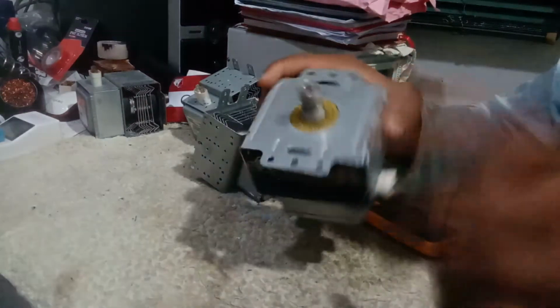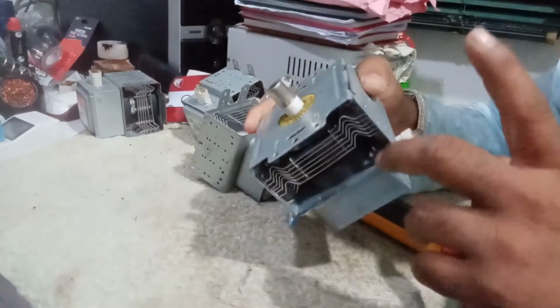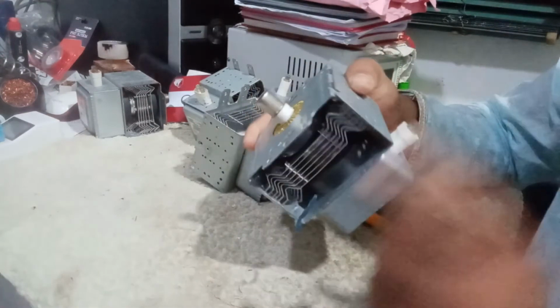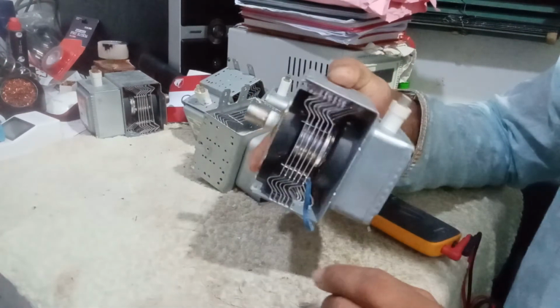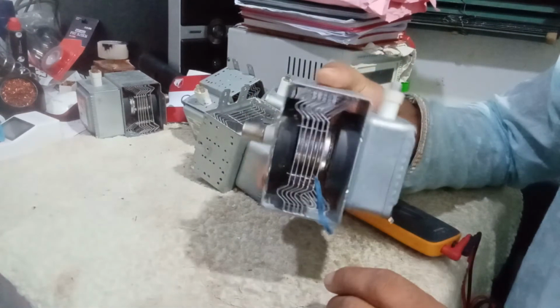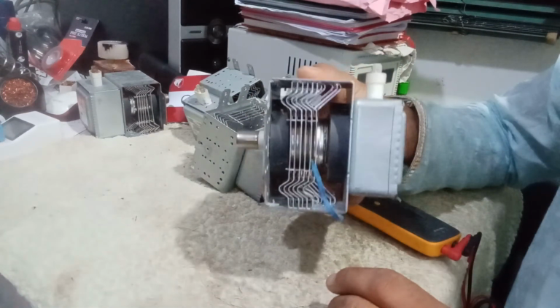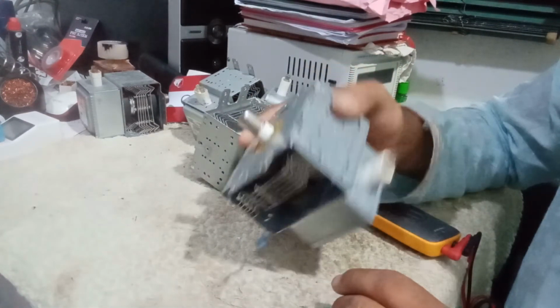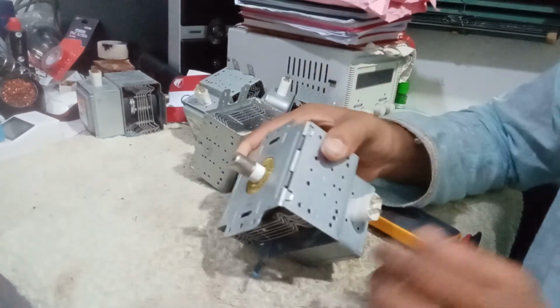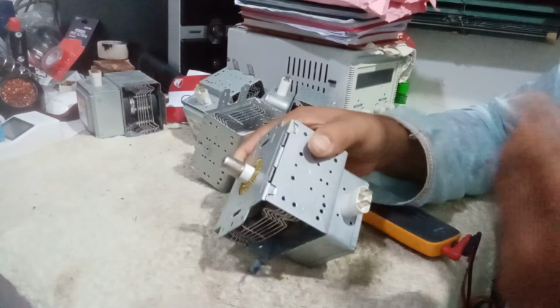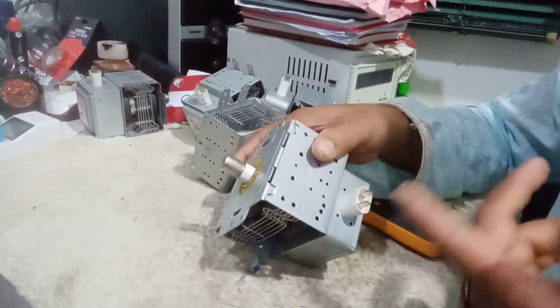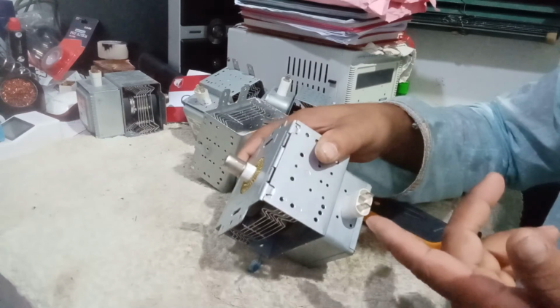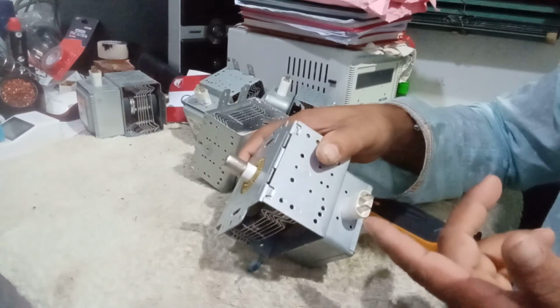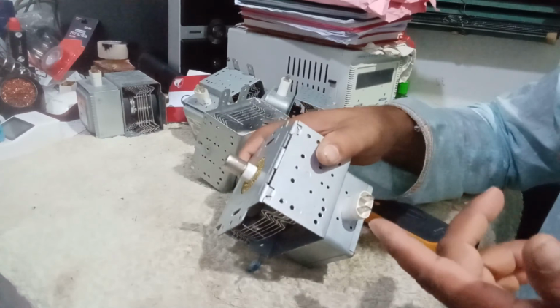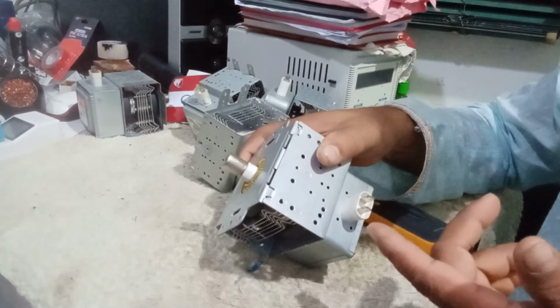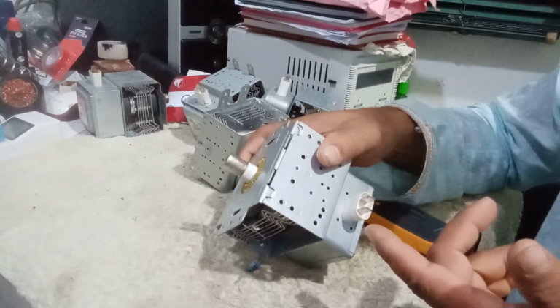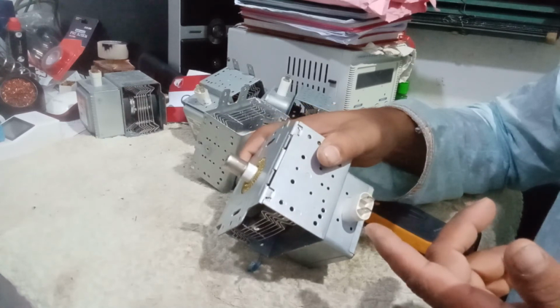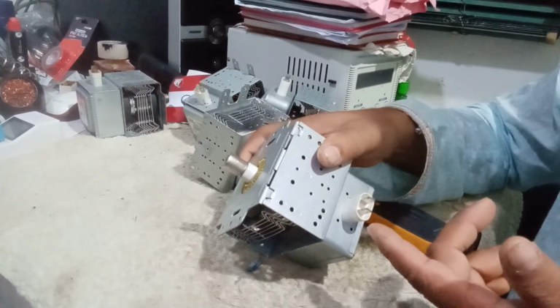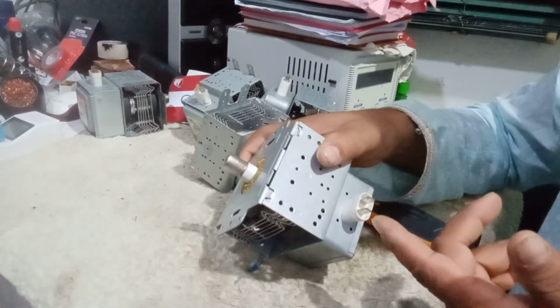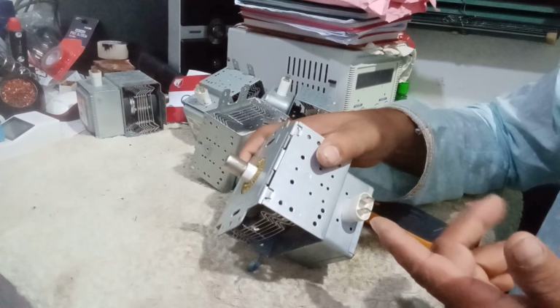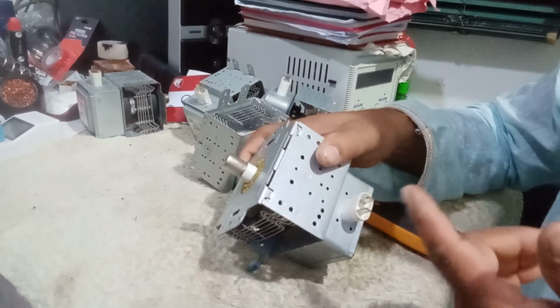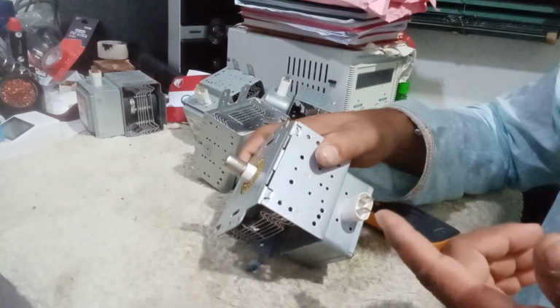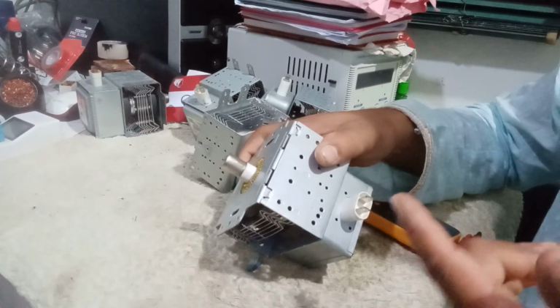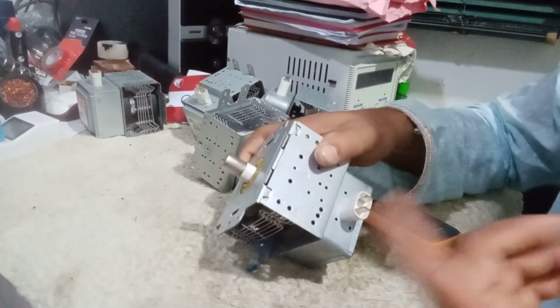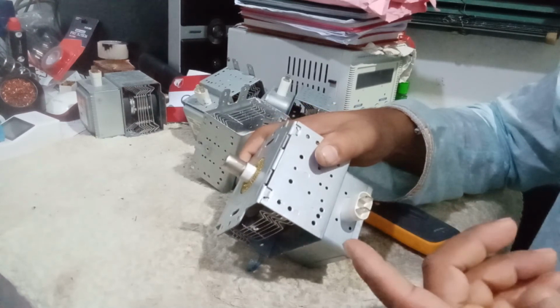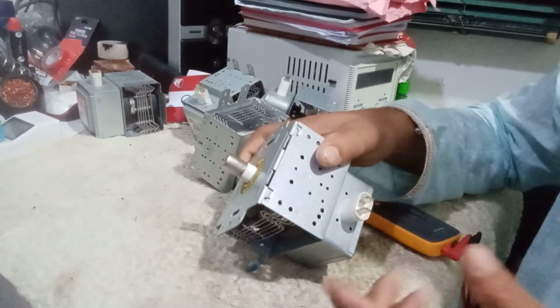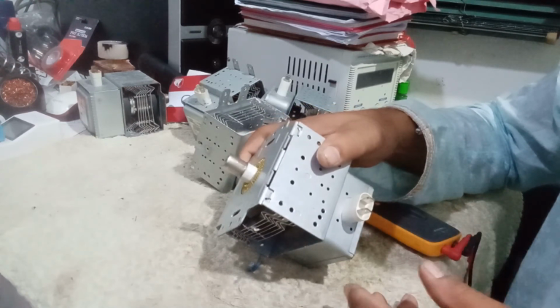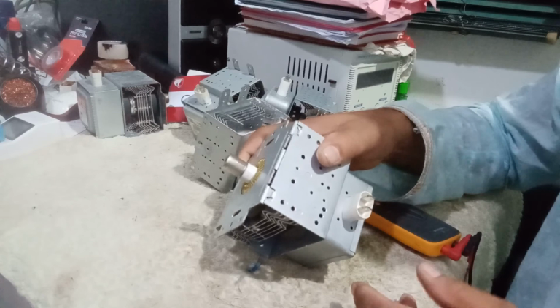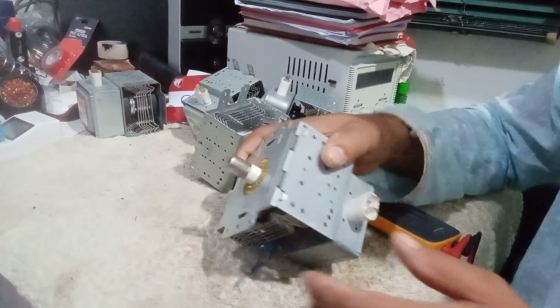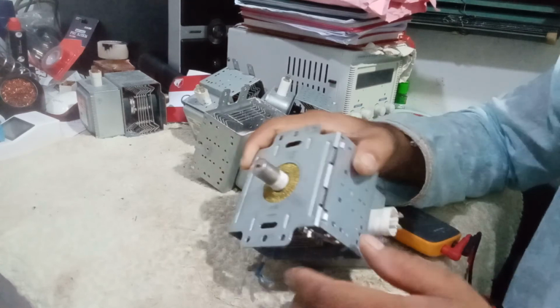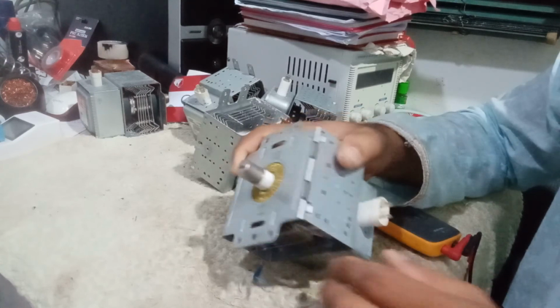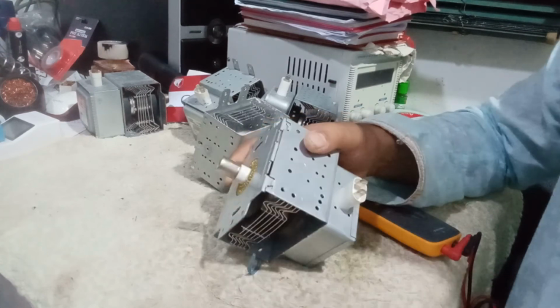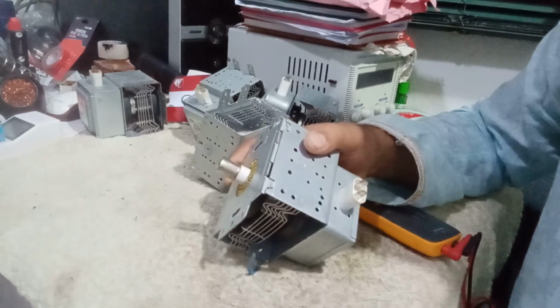So this is how you test a magnetron. First, we have to check by eyes. Second, we have to test by meter. That's it — thank you so much.